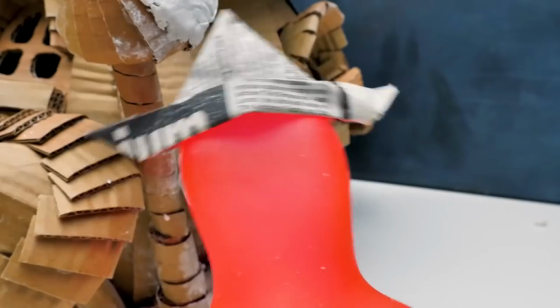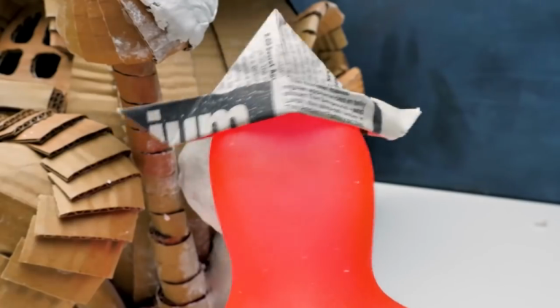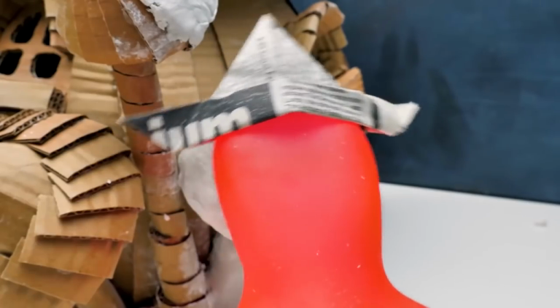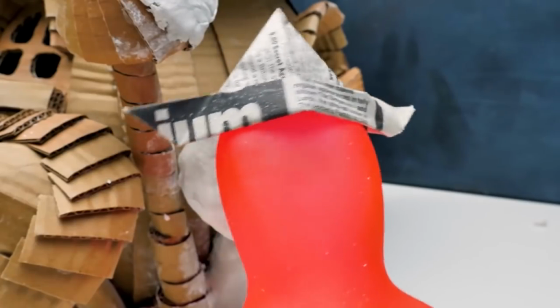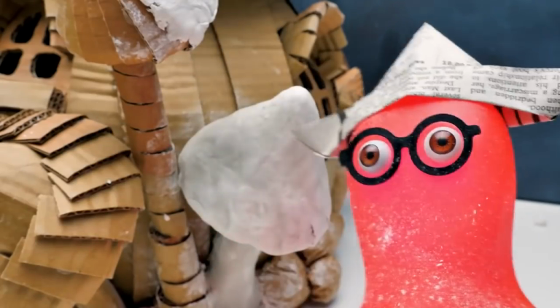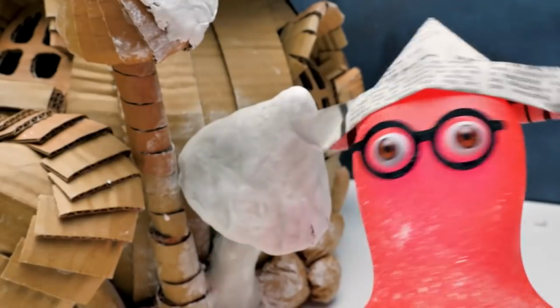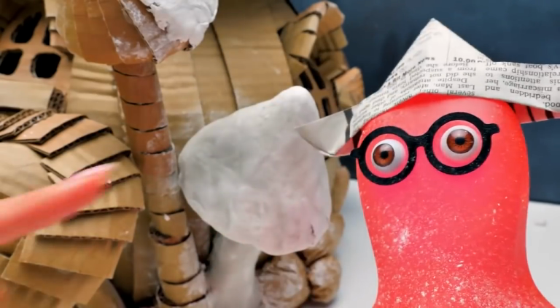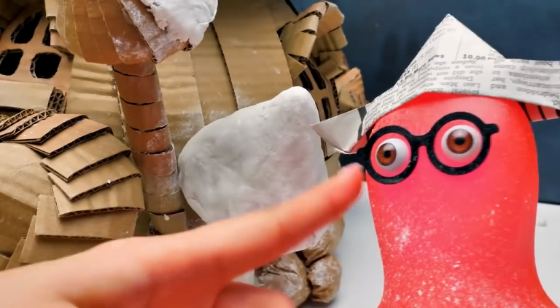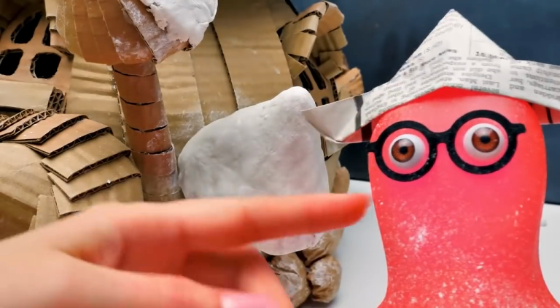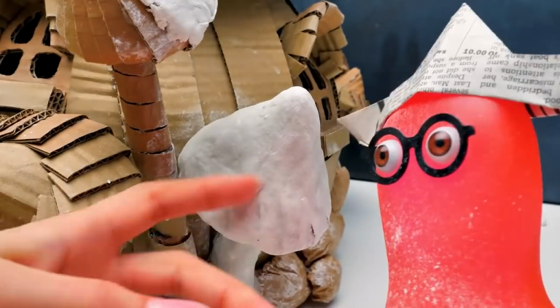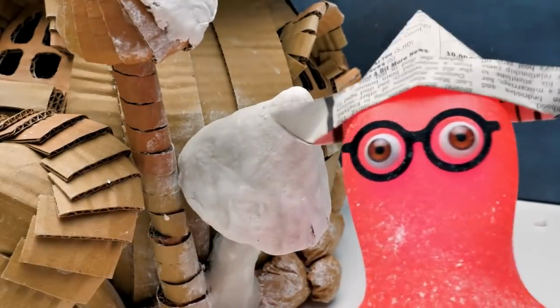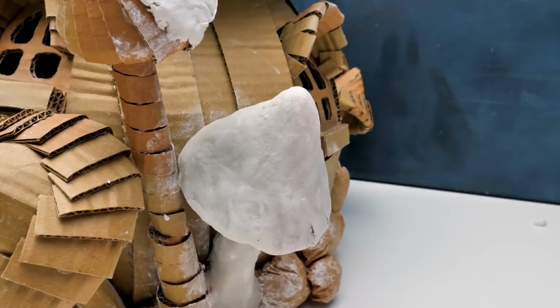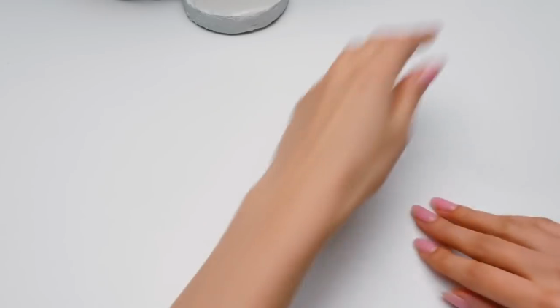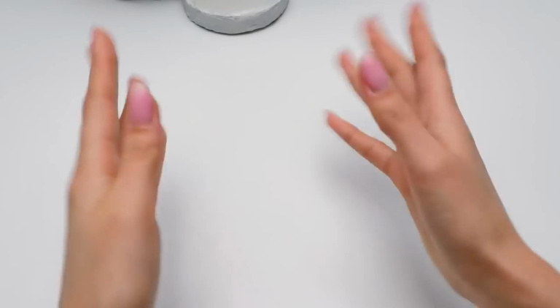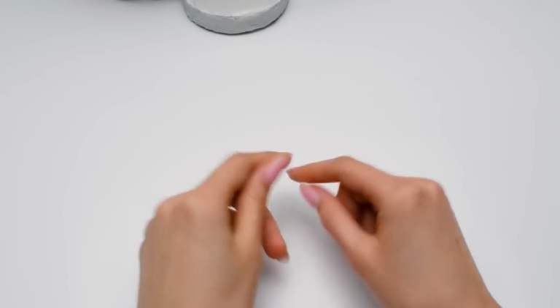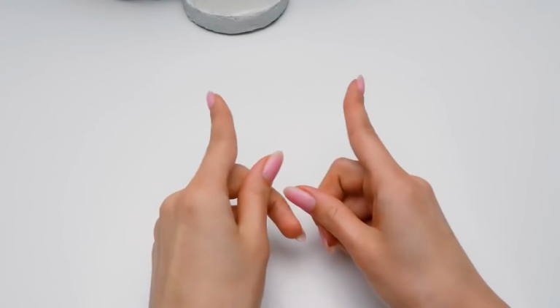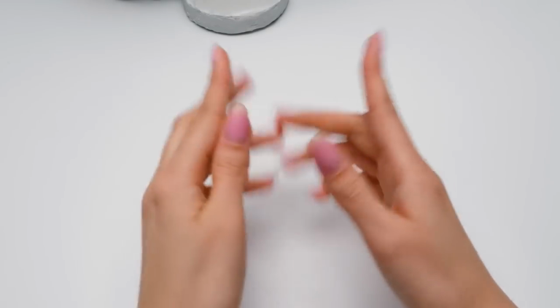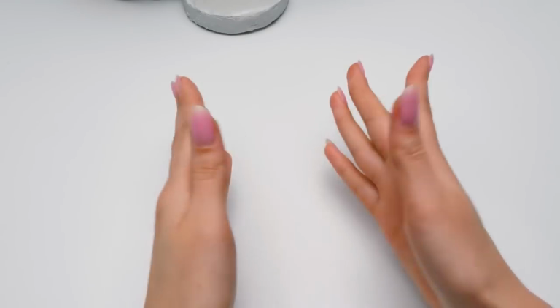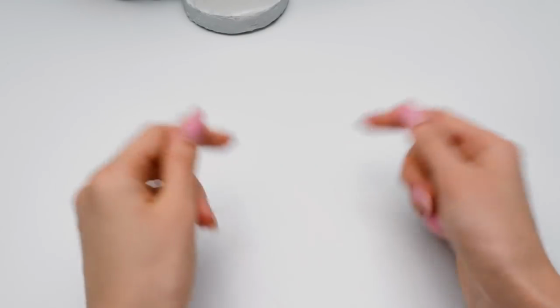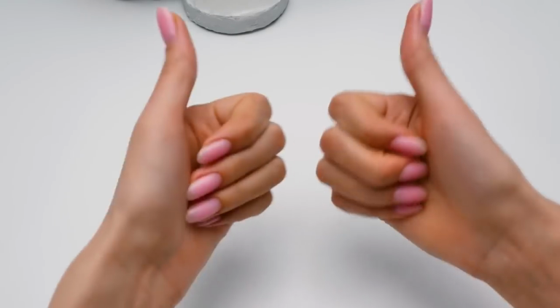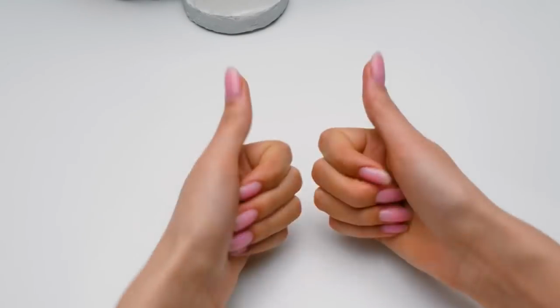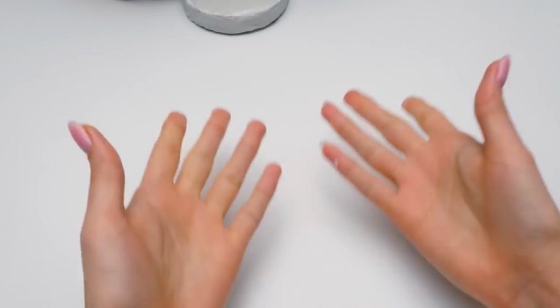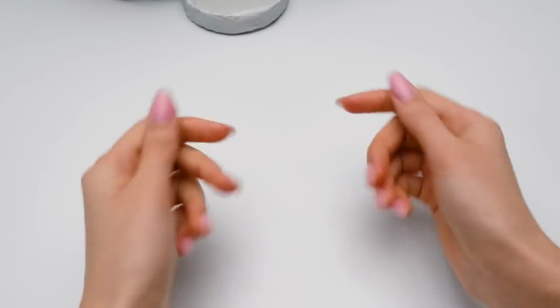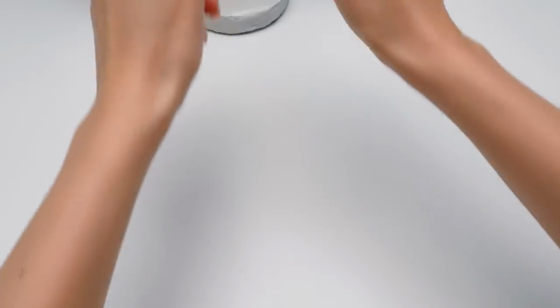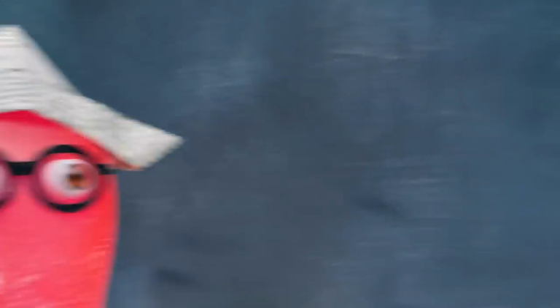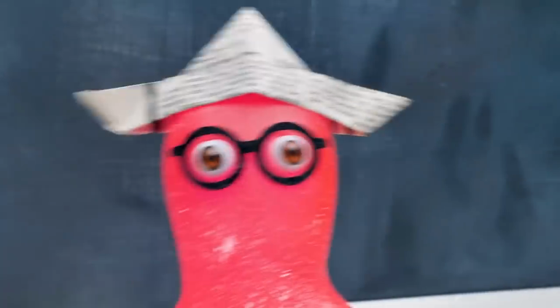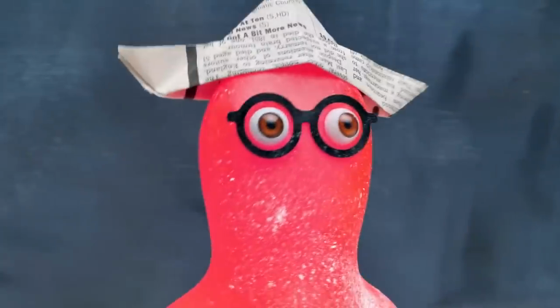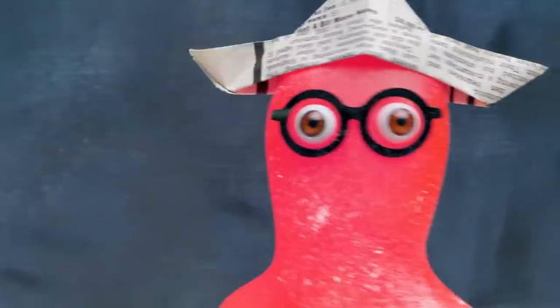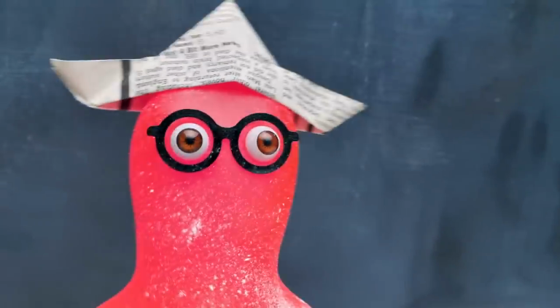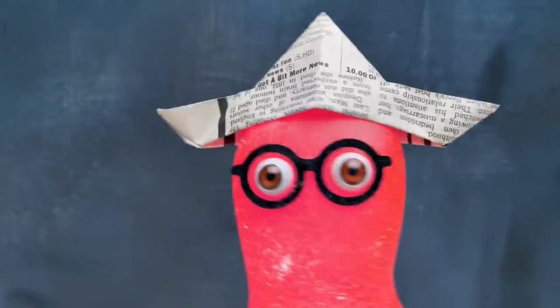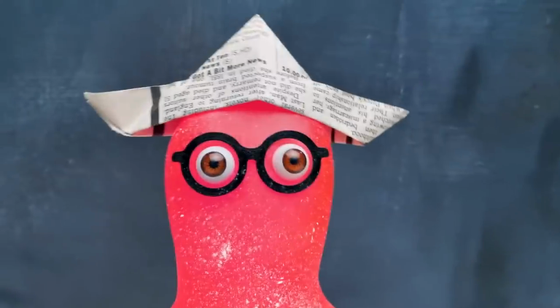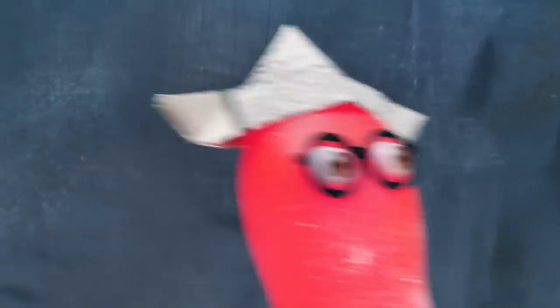Is it any better? Much better, Sammy! Guys, if you liked how Sam did this mushroom, then give a thumbs up! And we move on! And don't forget to subscribe to our channel!